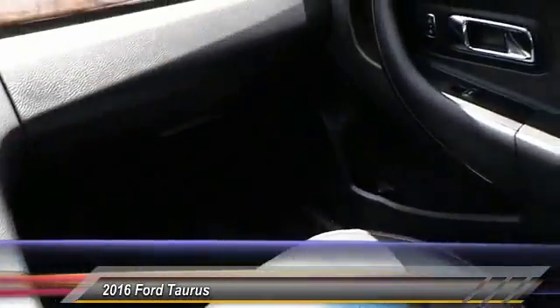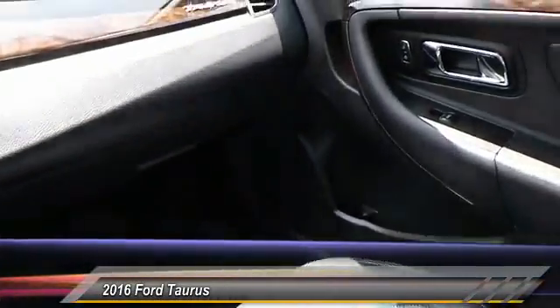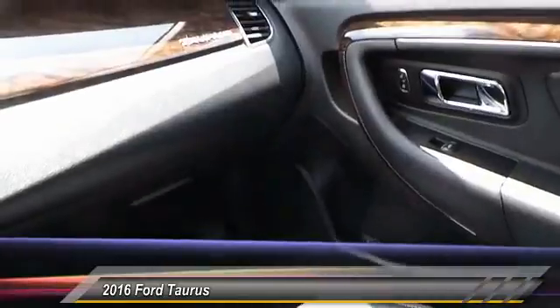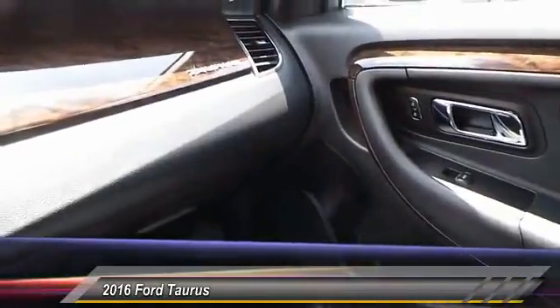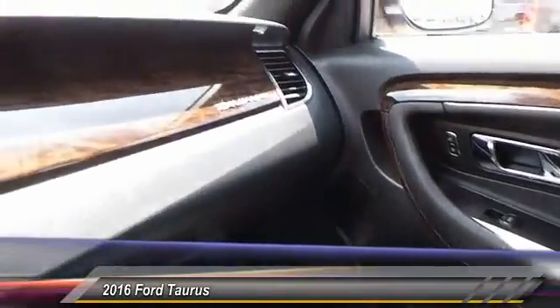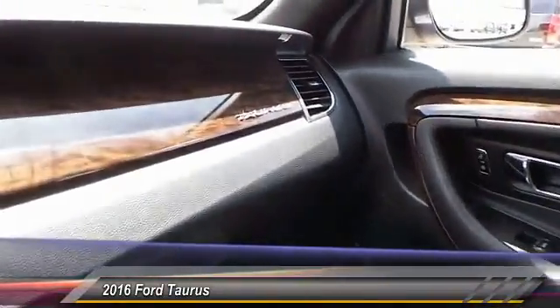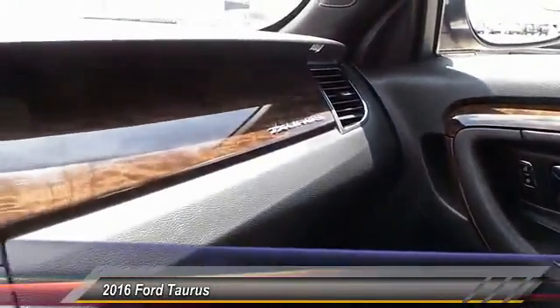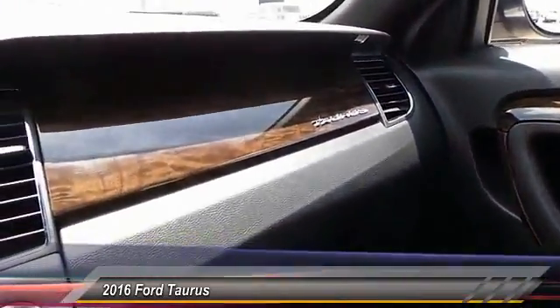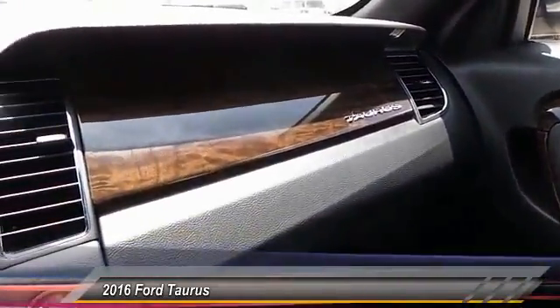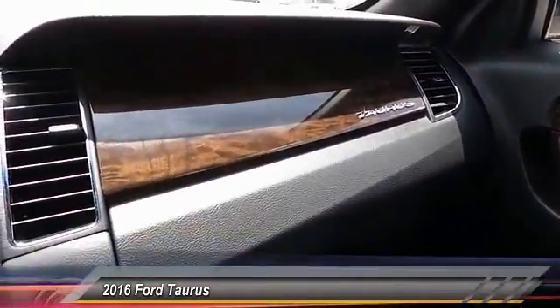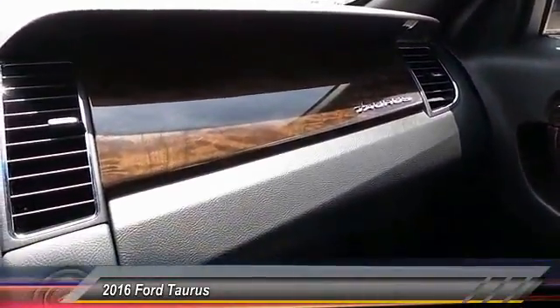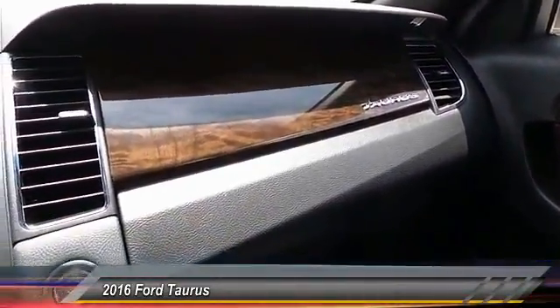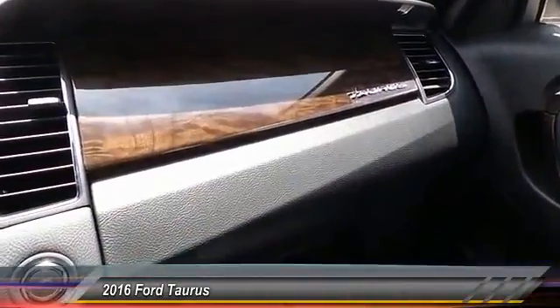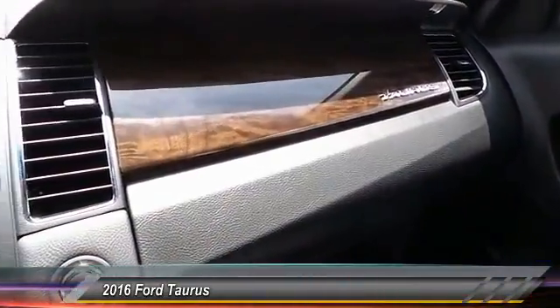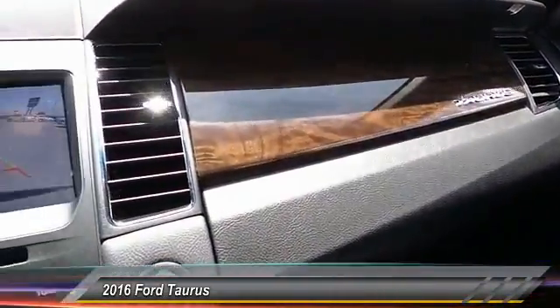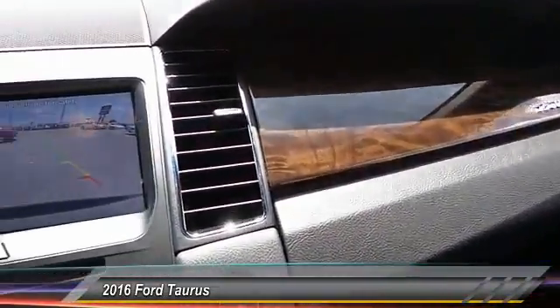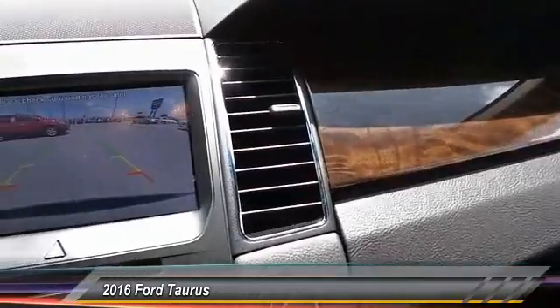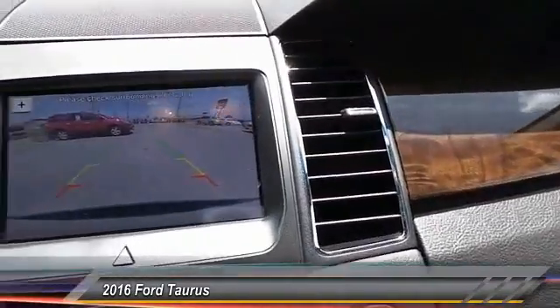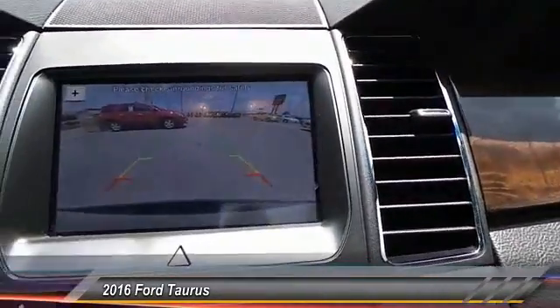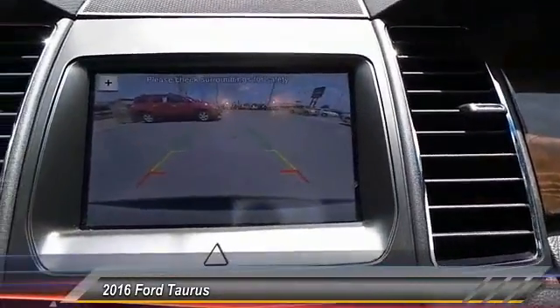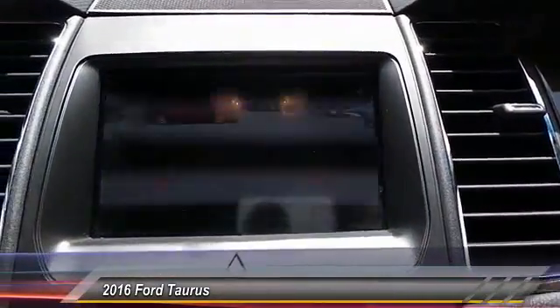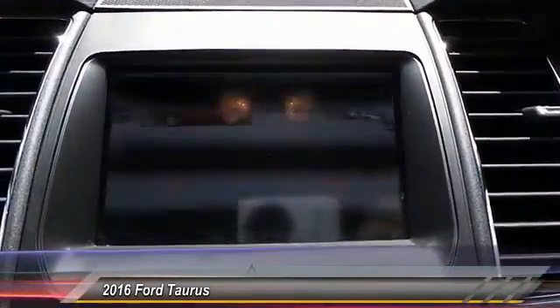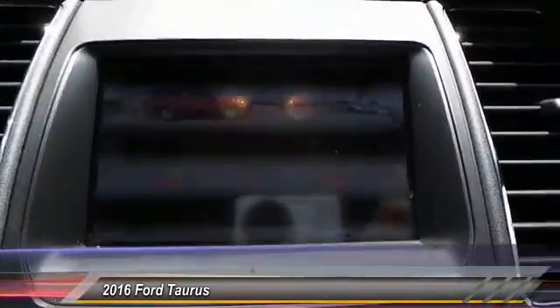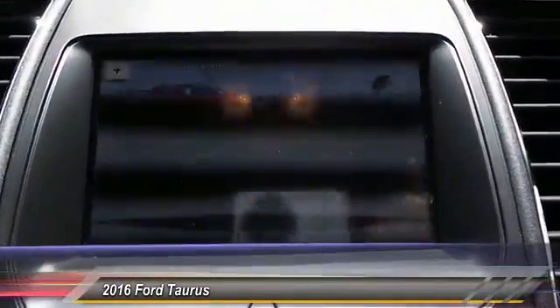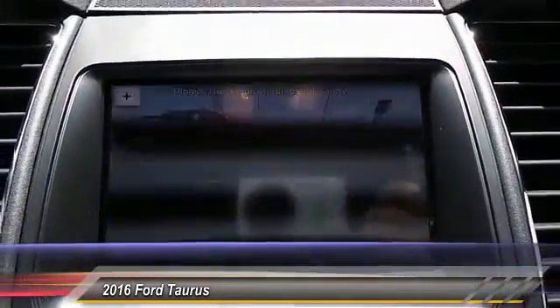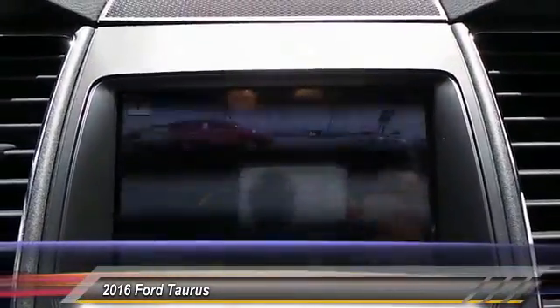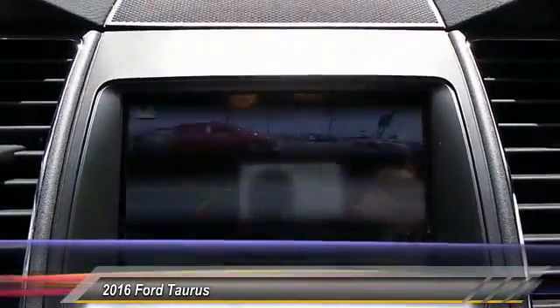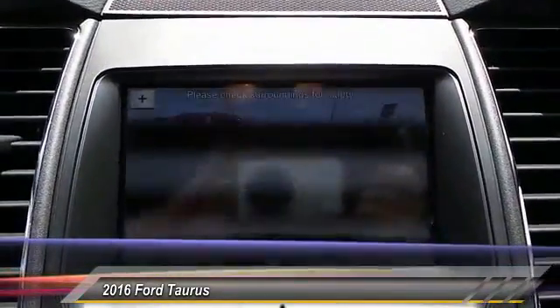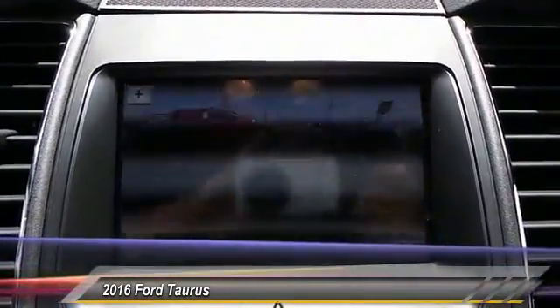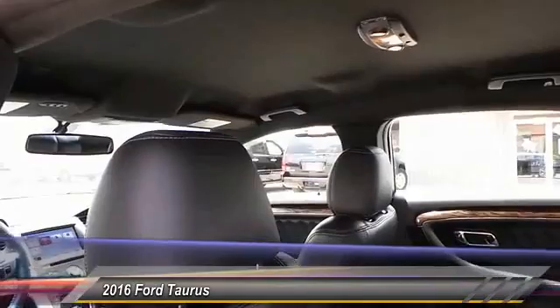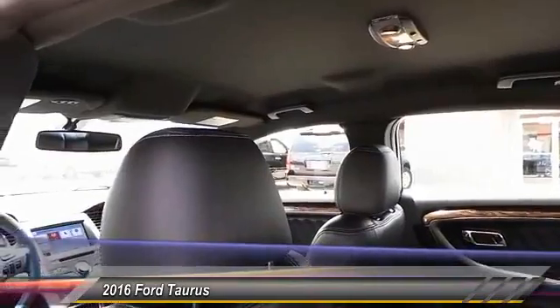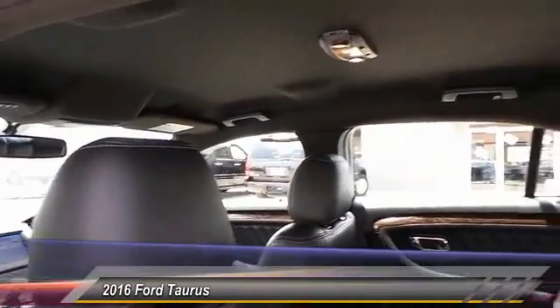Backup camera, heated seats, power driver seat, traction control, cruise control, climate control. This beauty will even make your house keys jealous. Drive it today.